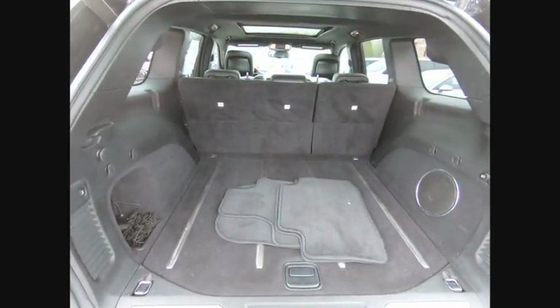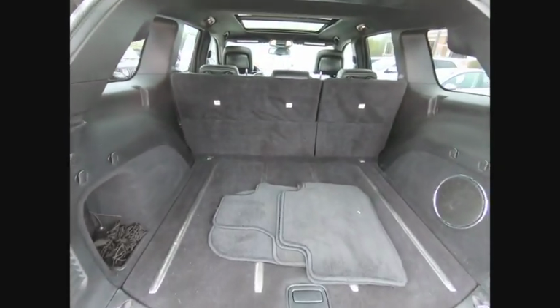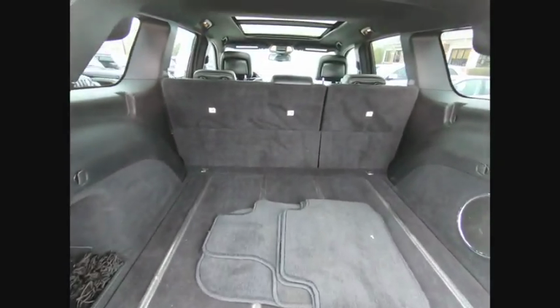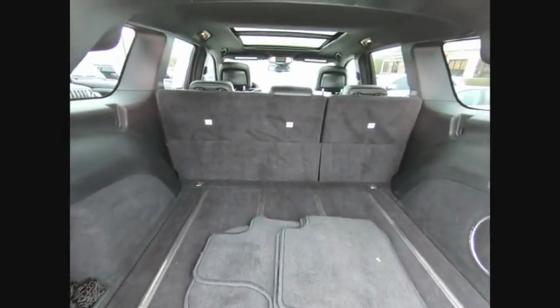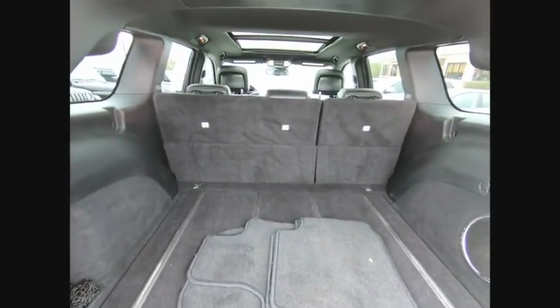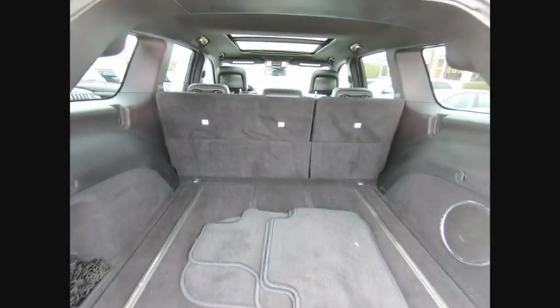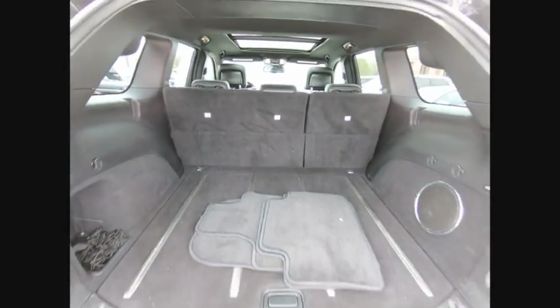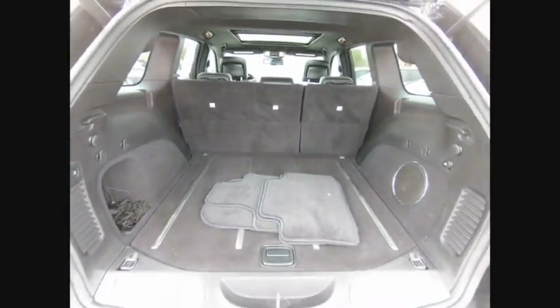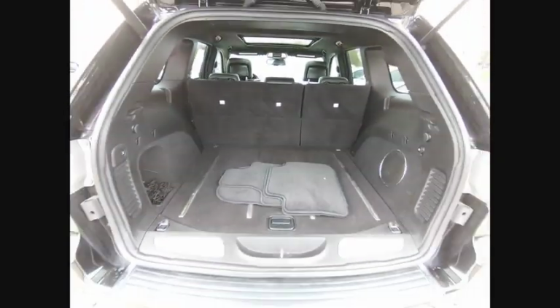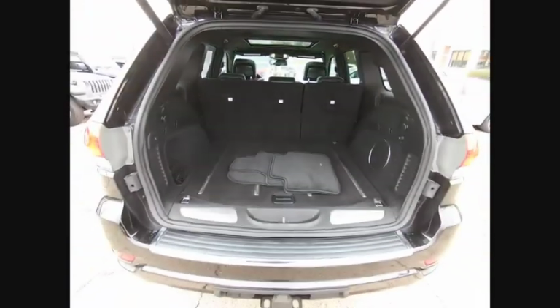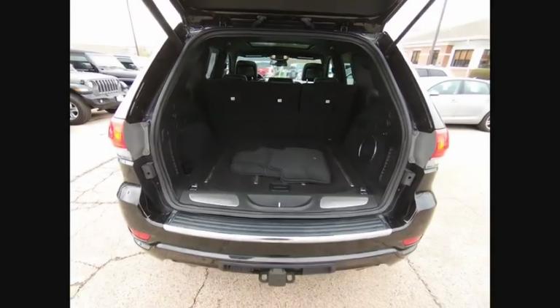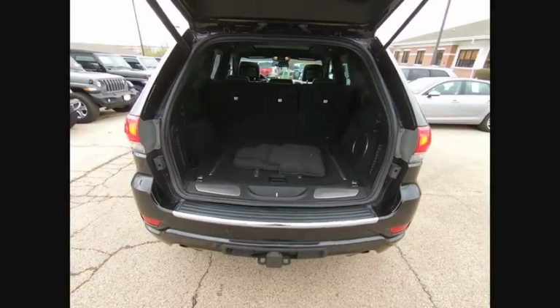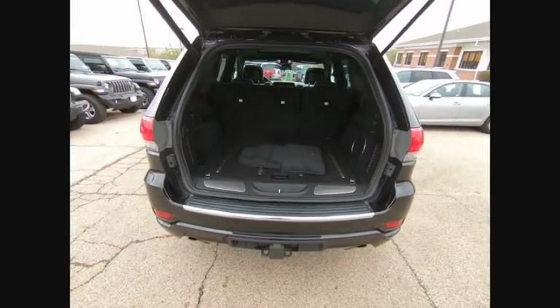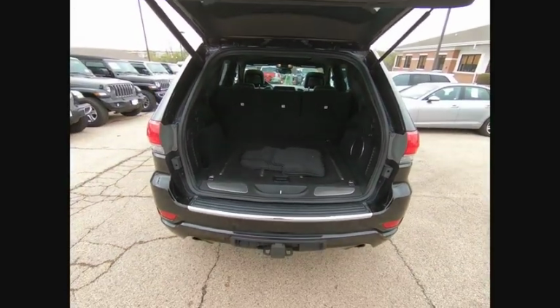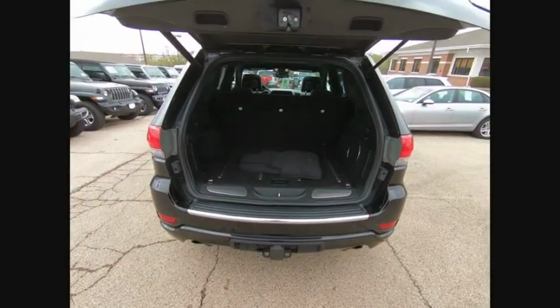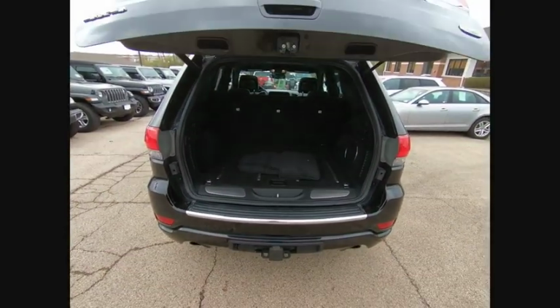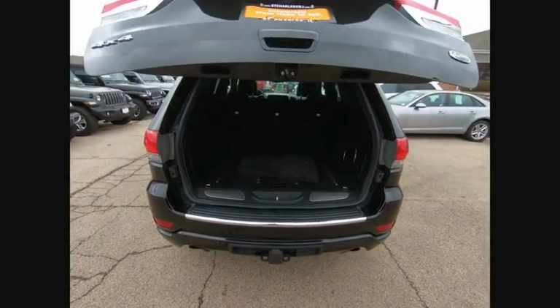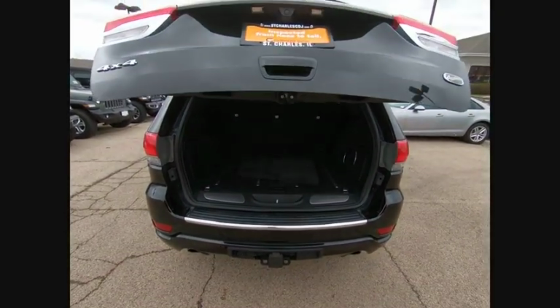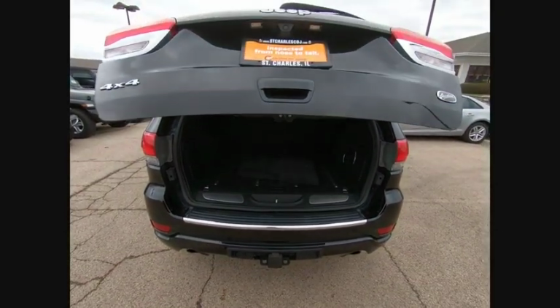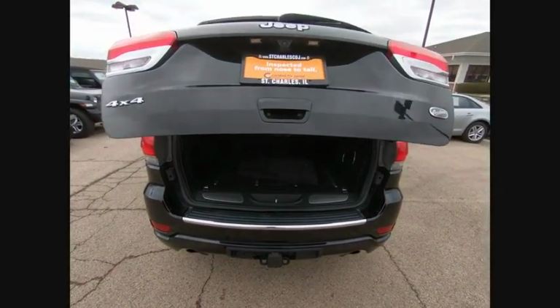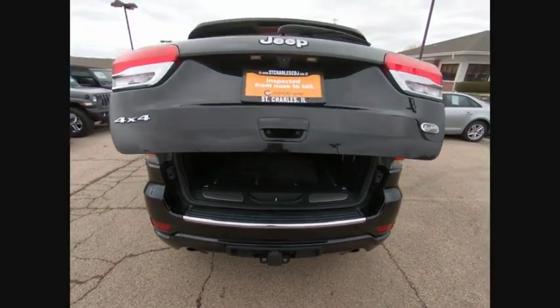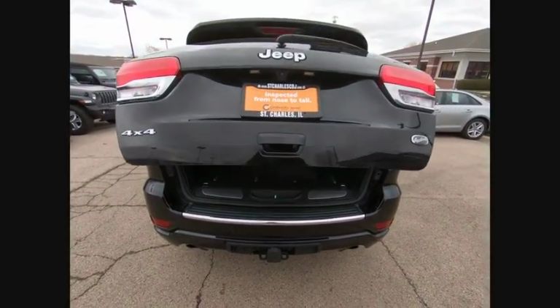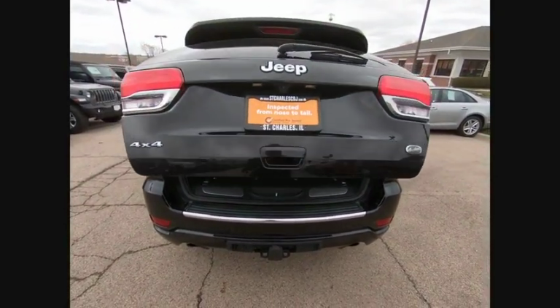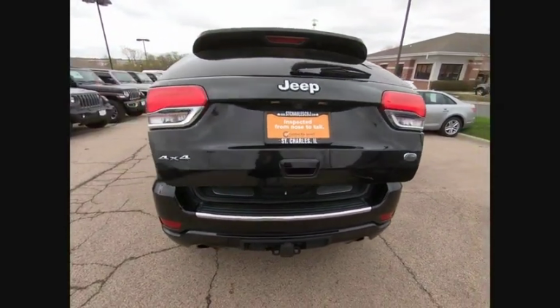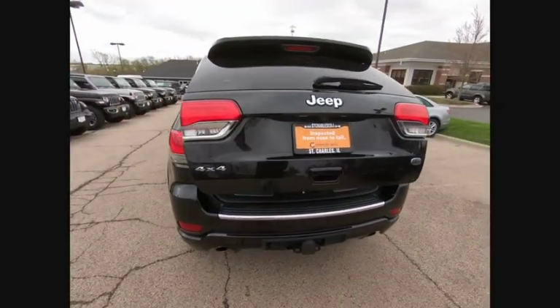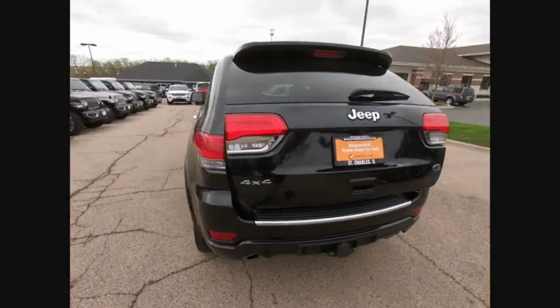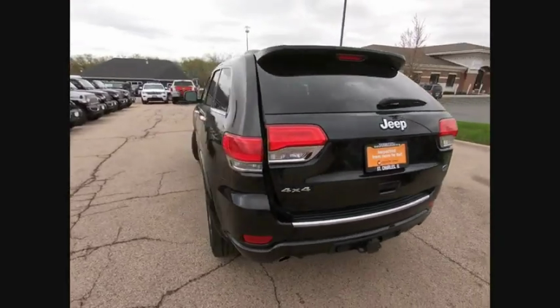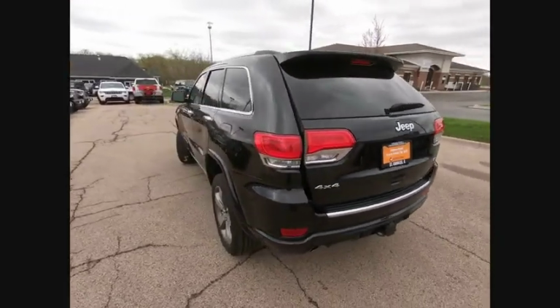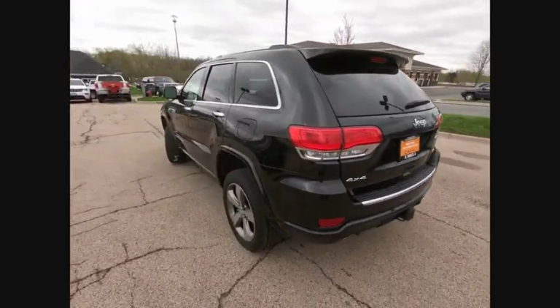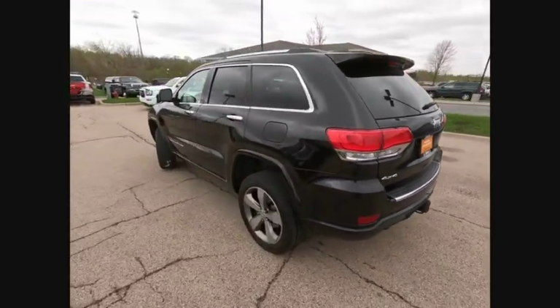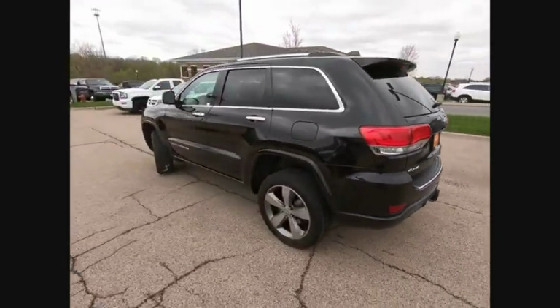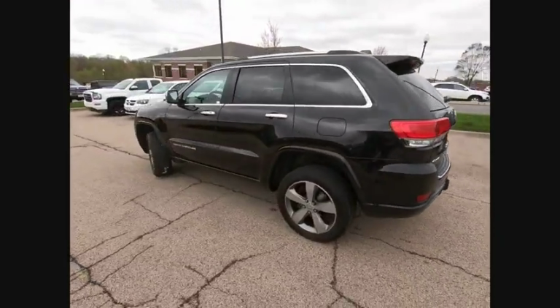navigation system, power passenger seat, traction control, leather-wrapped steering wheel, dual airbags, air conditioning, heated rear seats, power steering, alloy wheels.